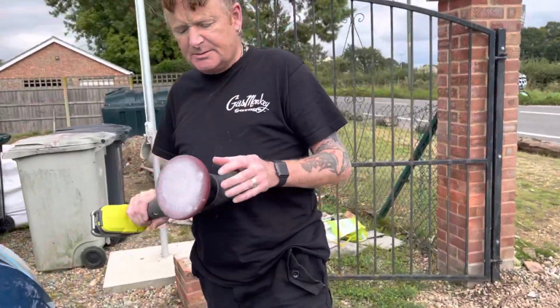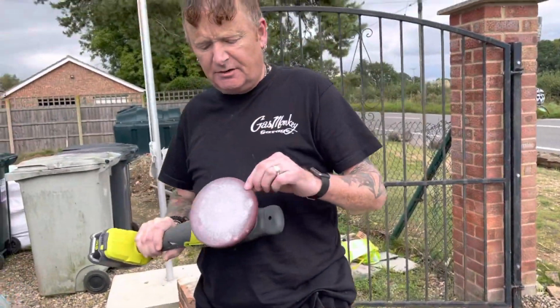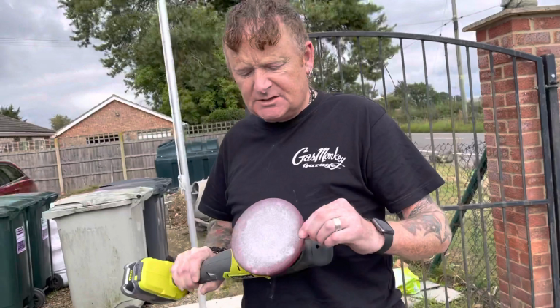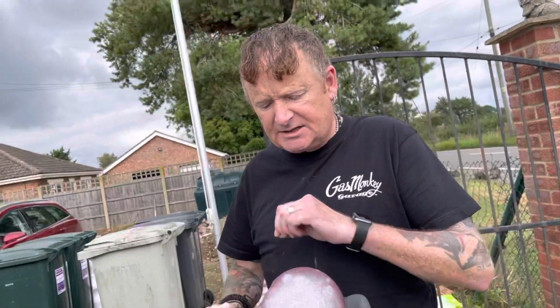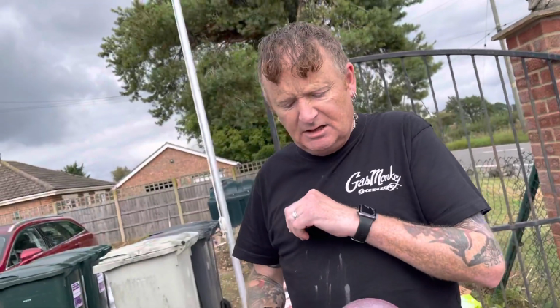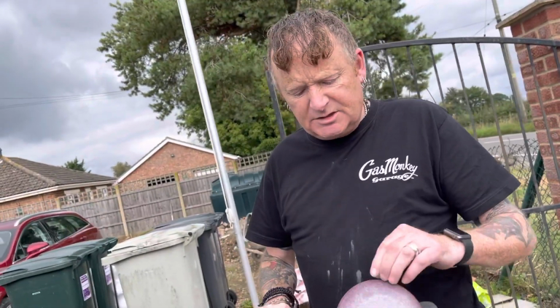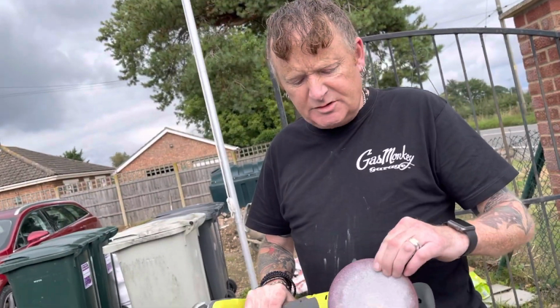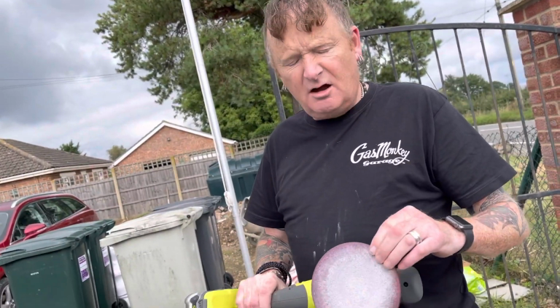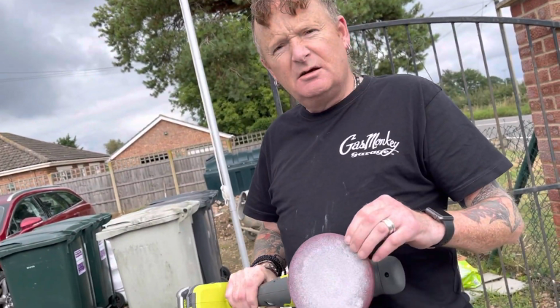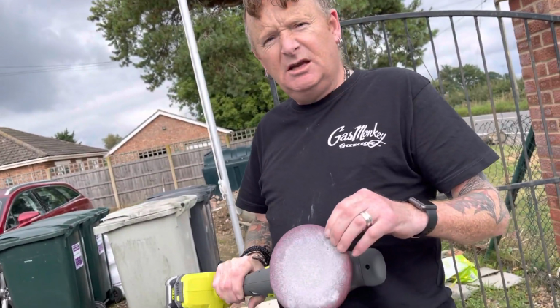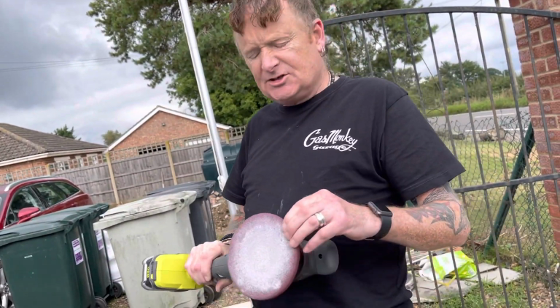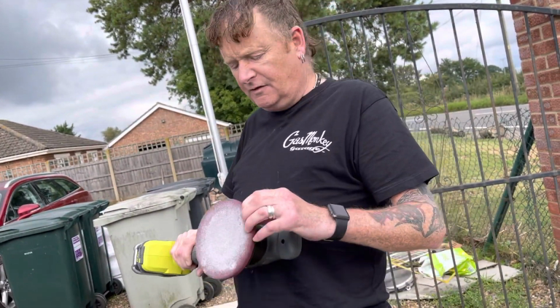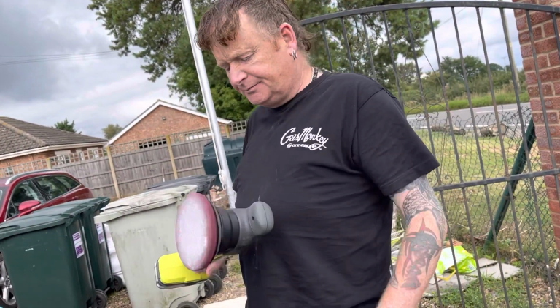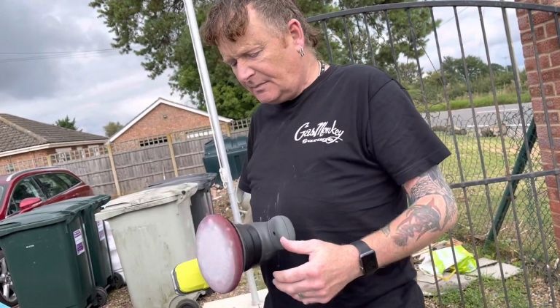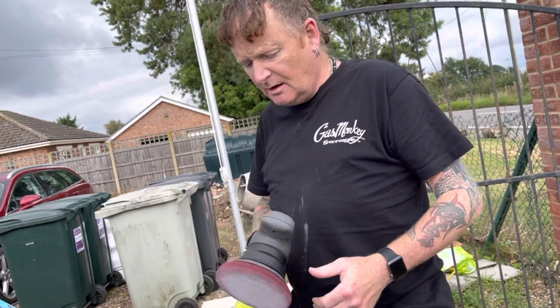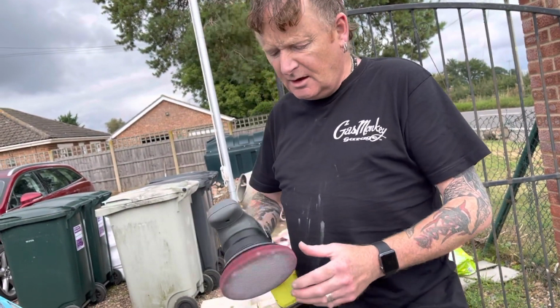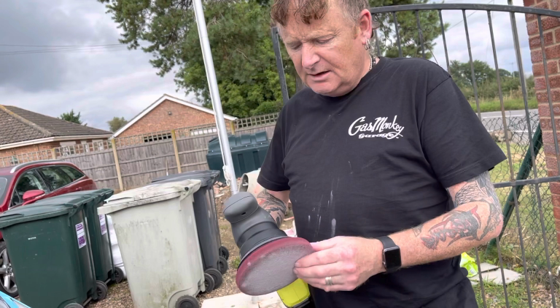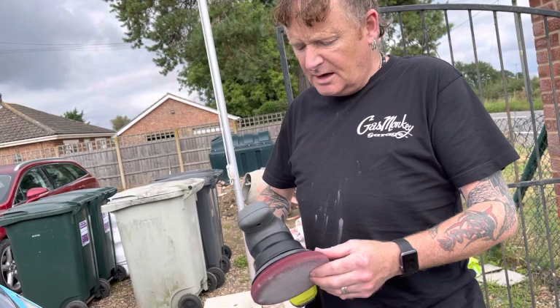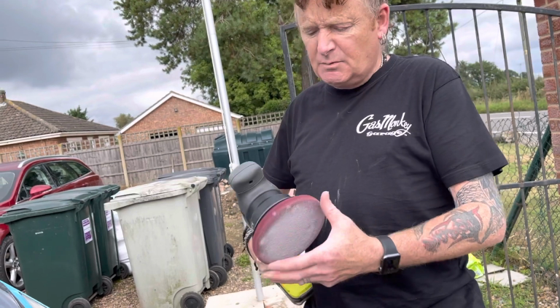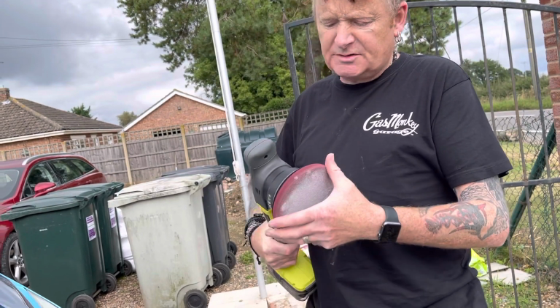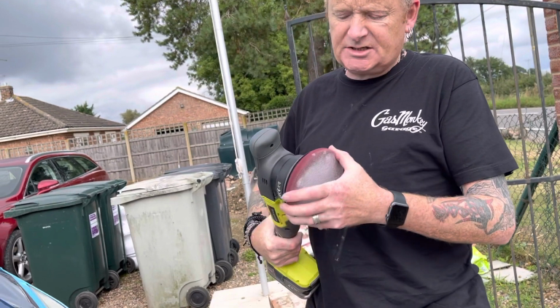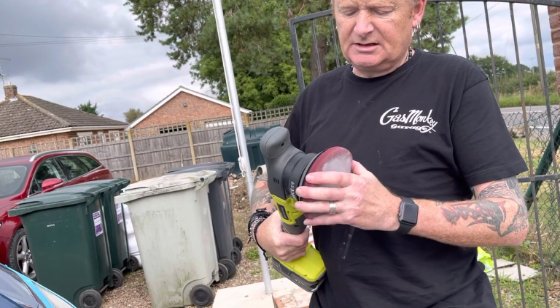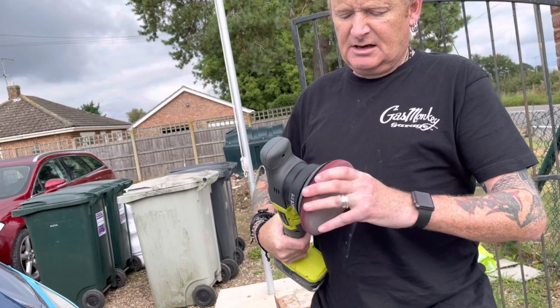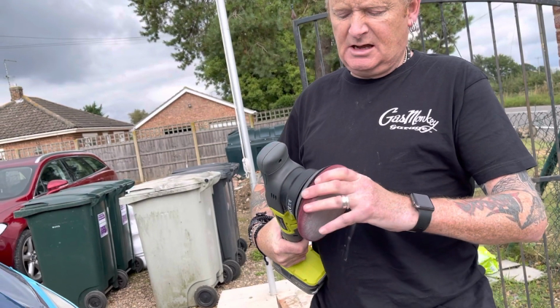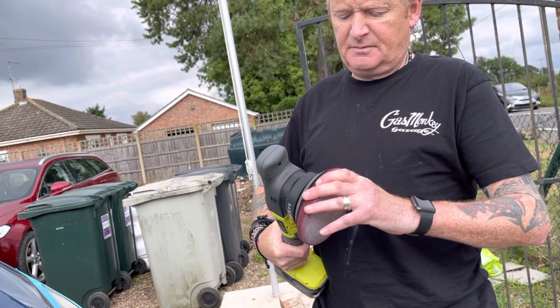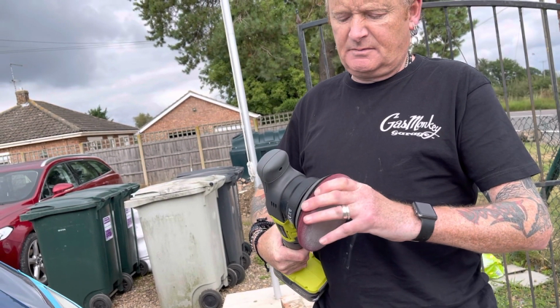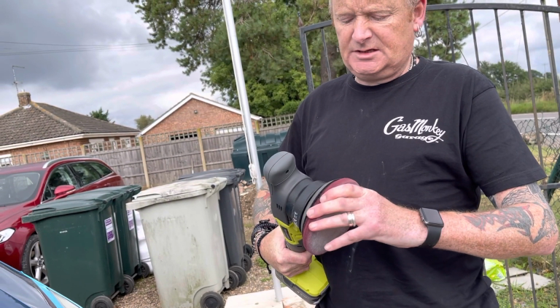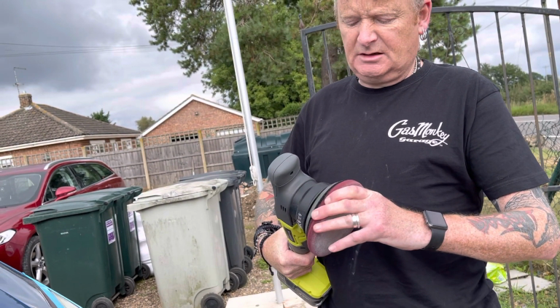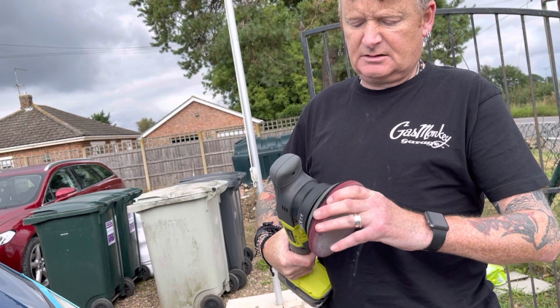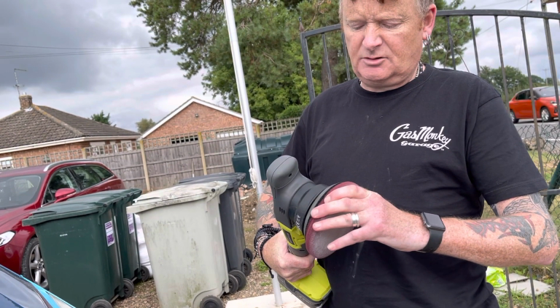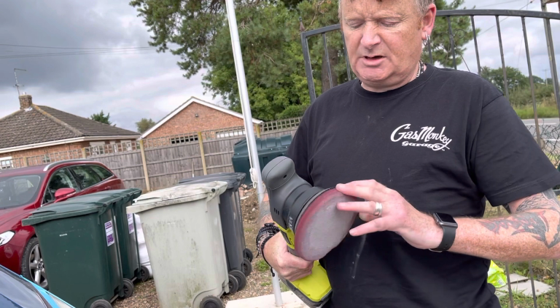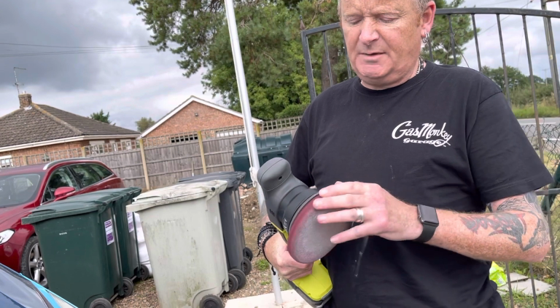It comes with three of these pads — one's a hard, one's a medium, and one's a soft. Nice small size — I think it's a 125mm.